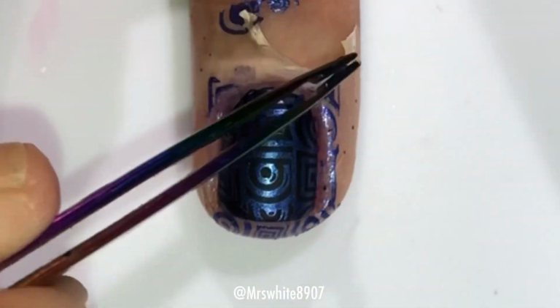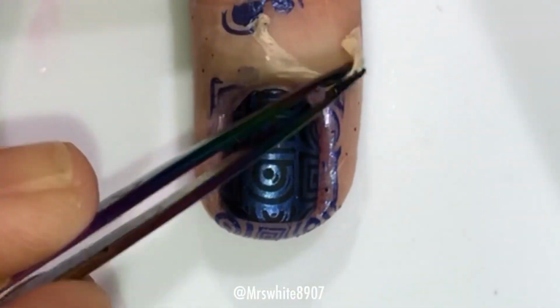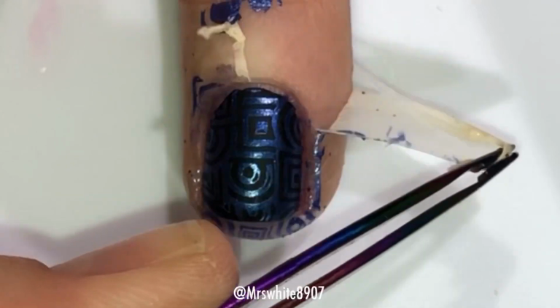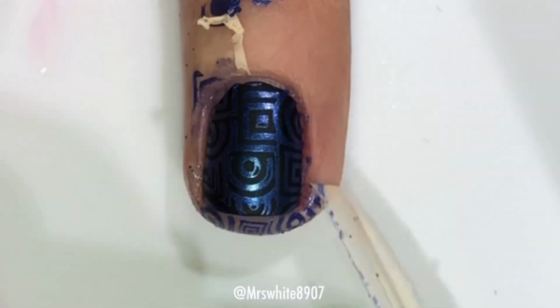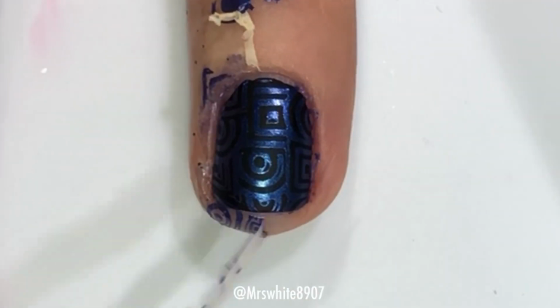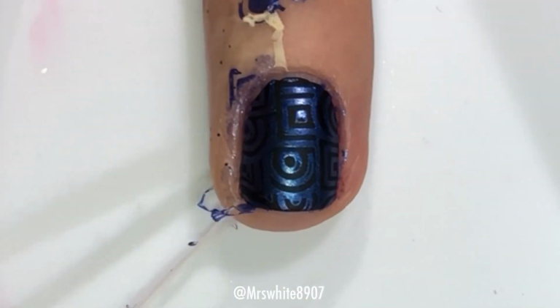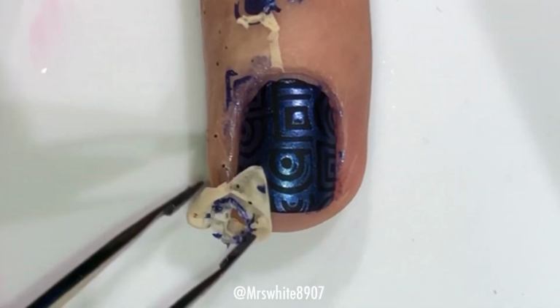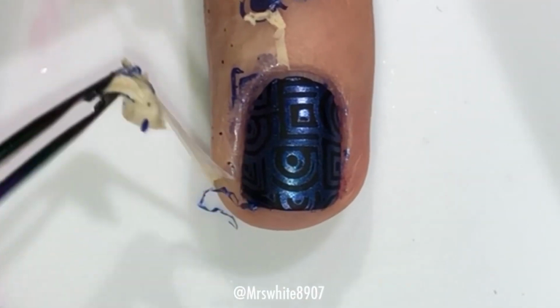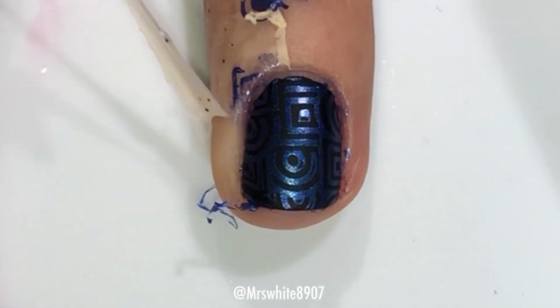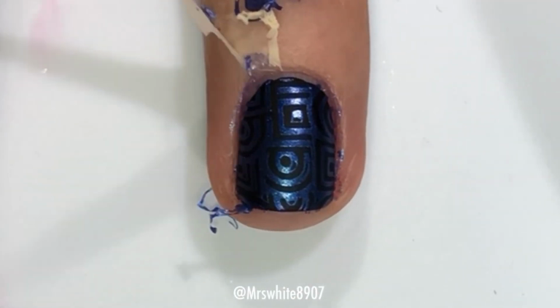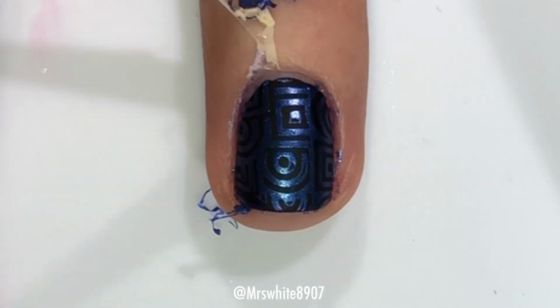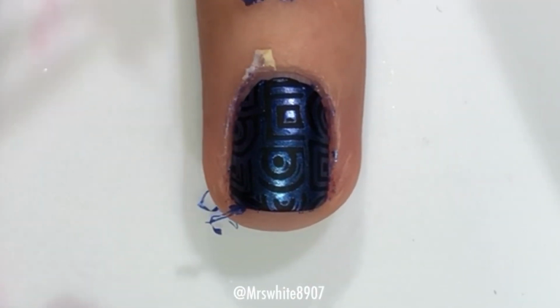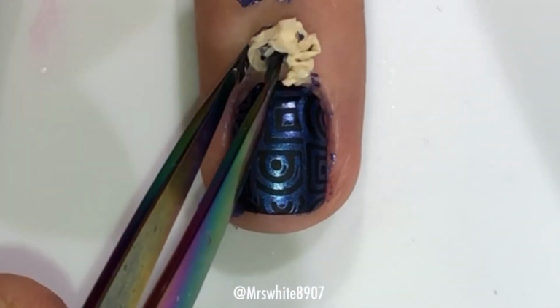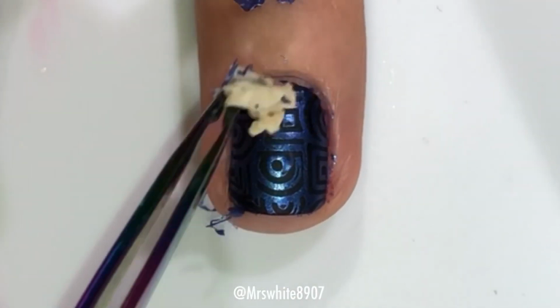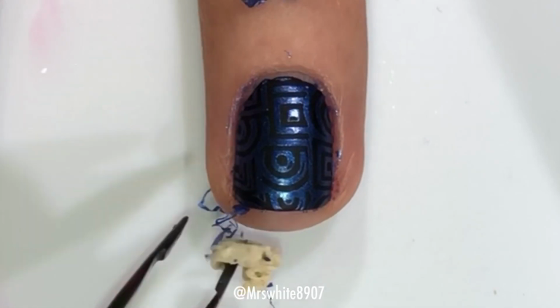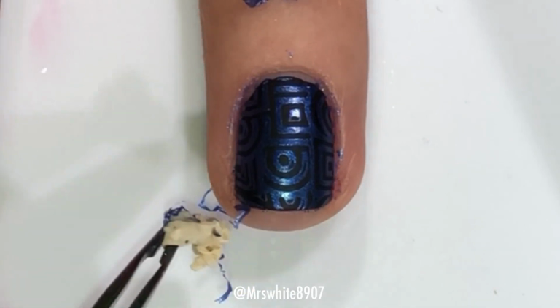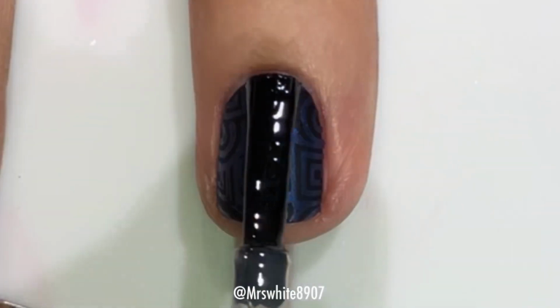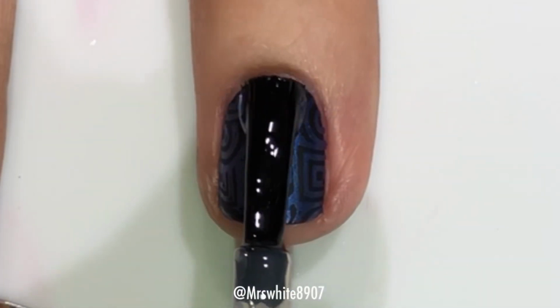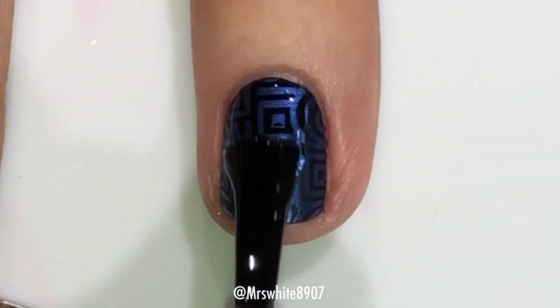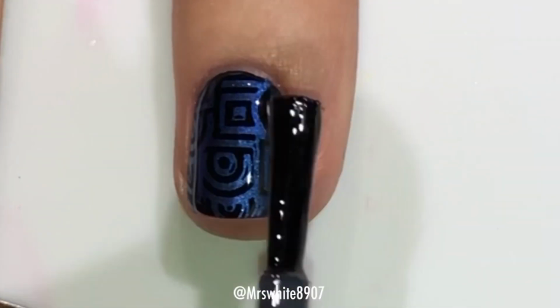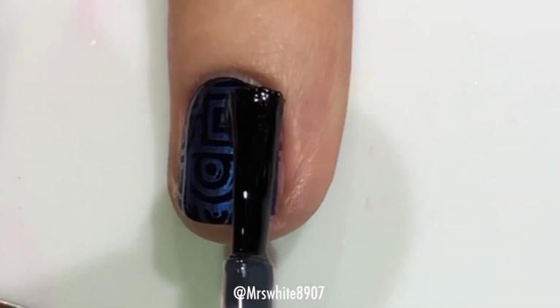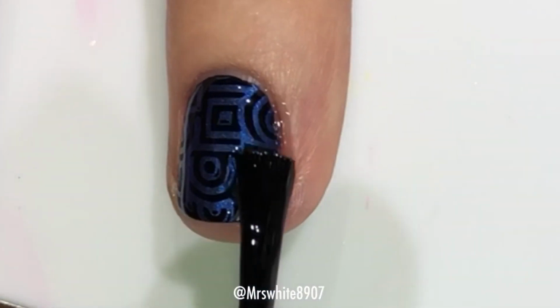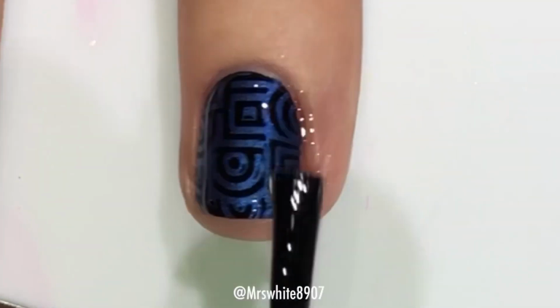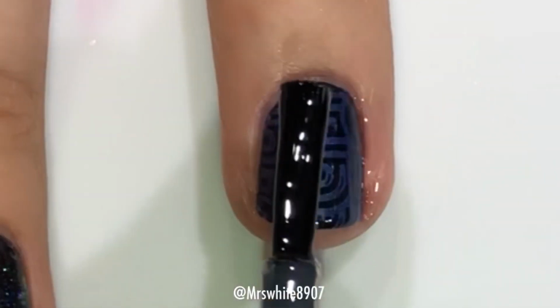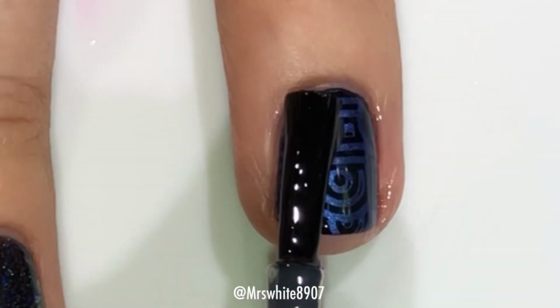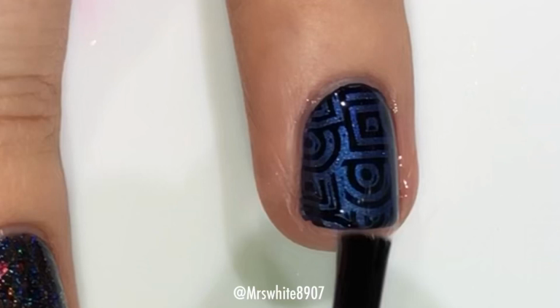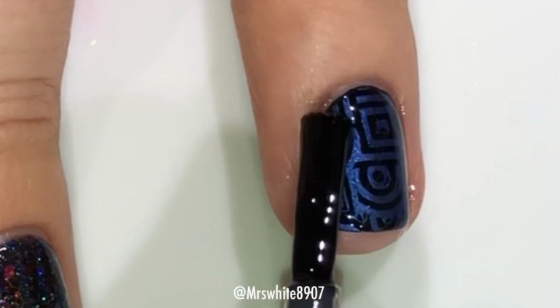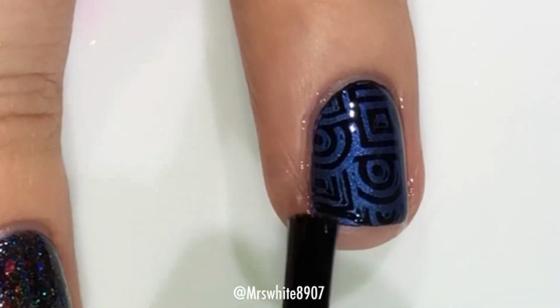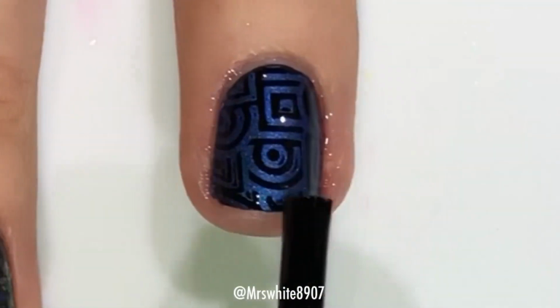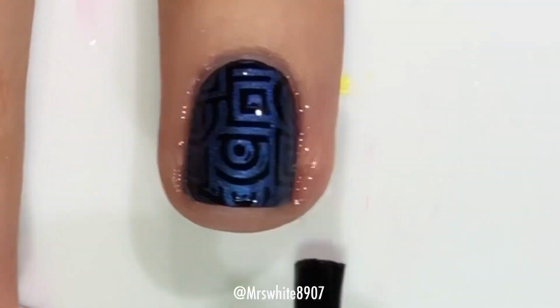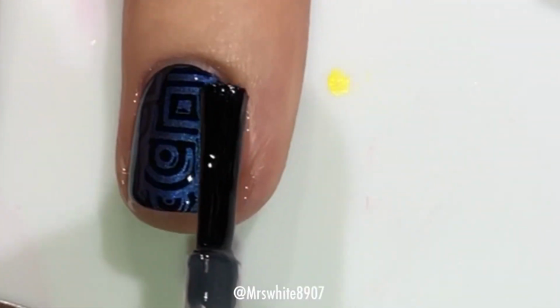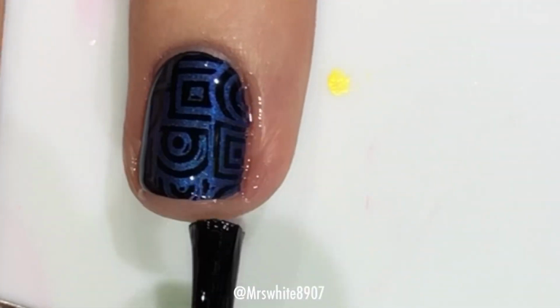And then I'm removing the Cuticula from around my nail. I did clean up the excess off-camera, and then the final step here is just applying that glossy Quick-Dry Top Coat.